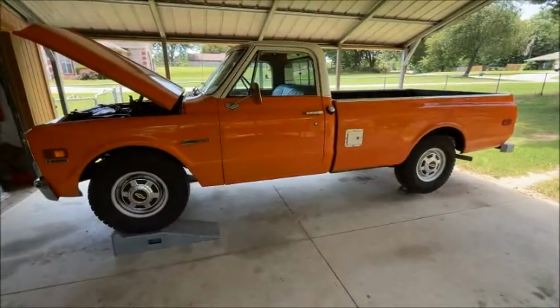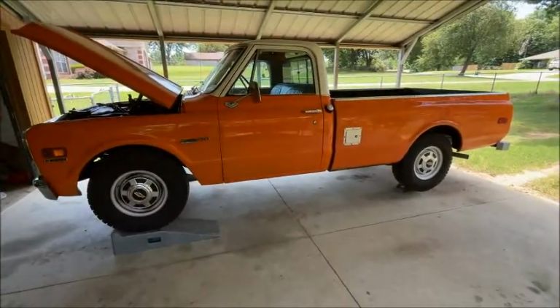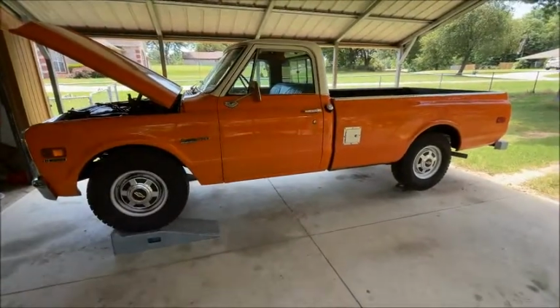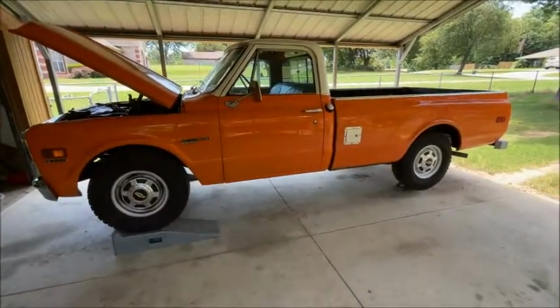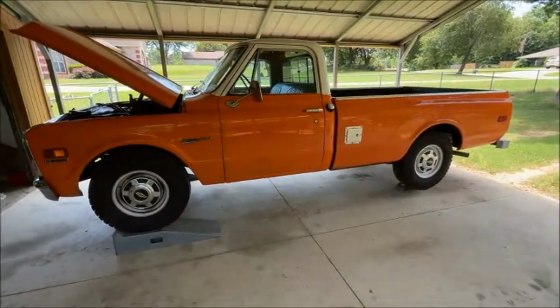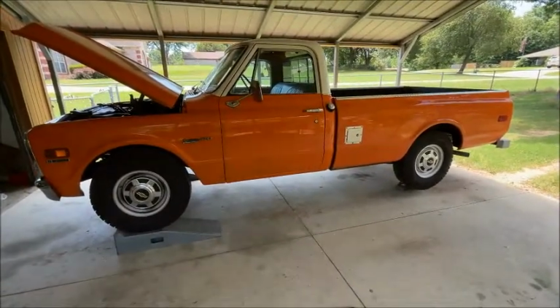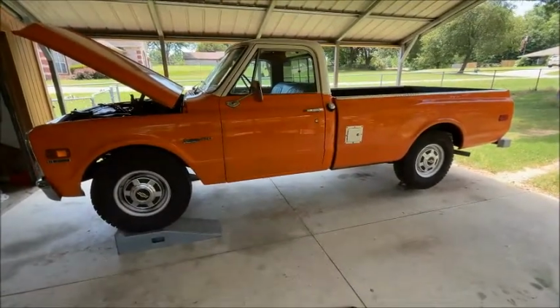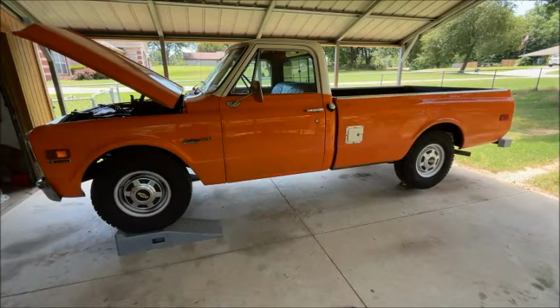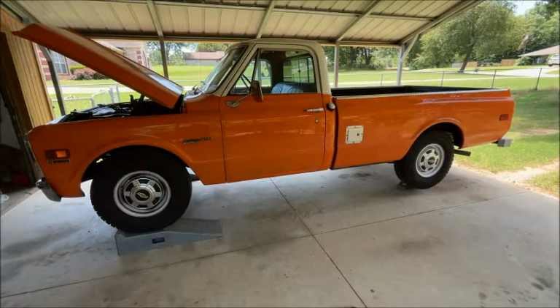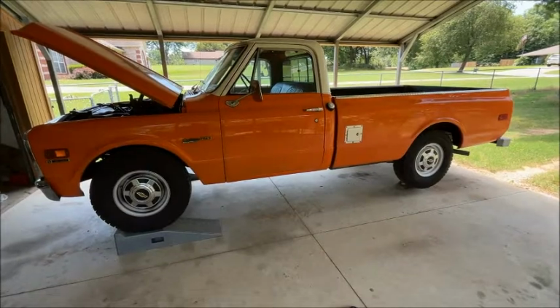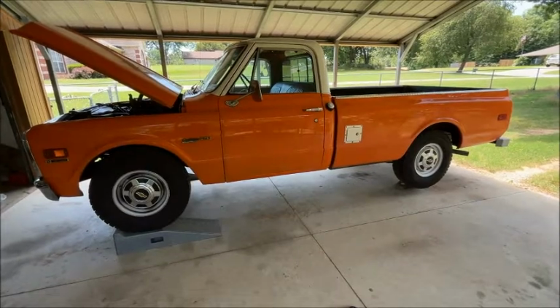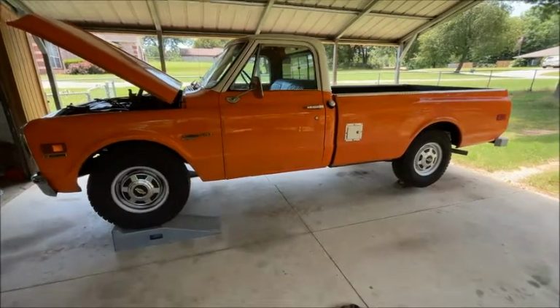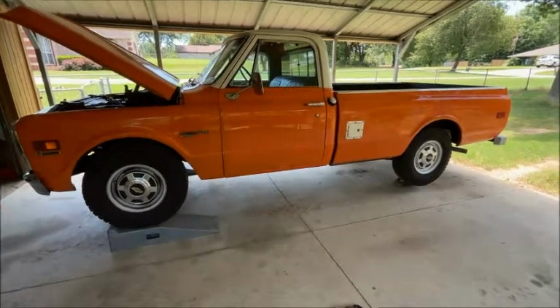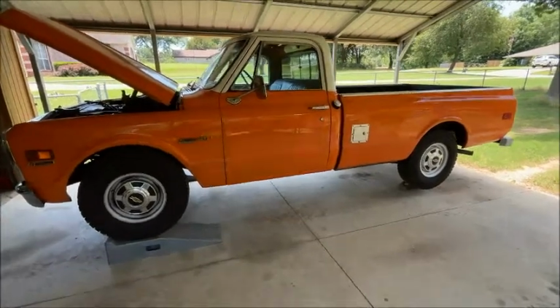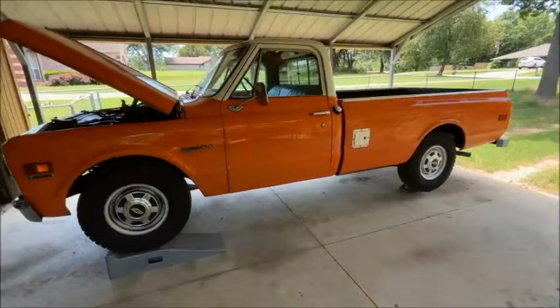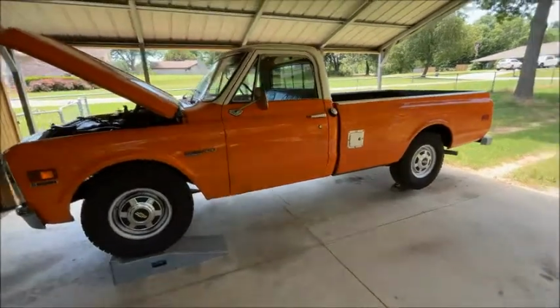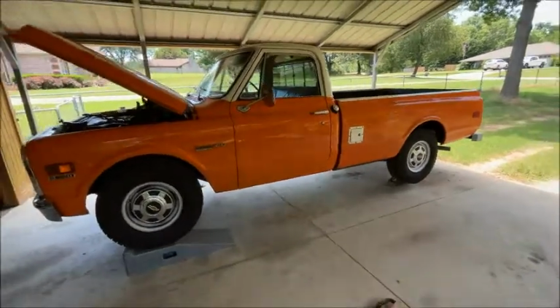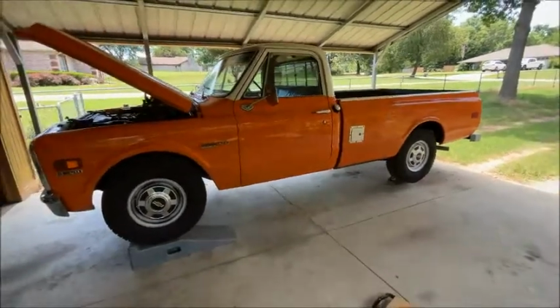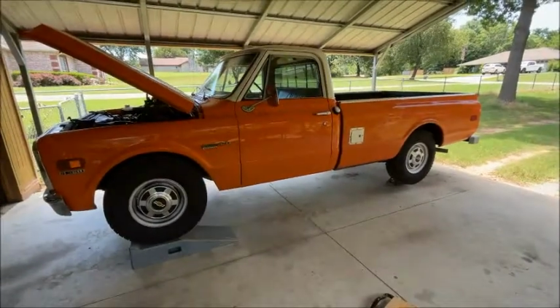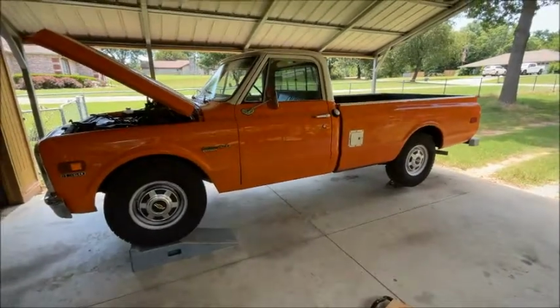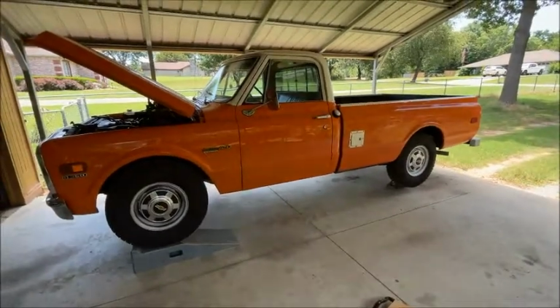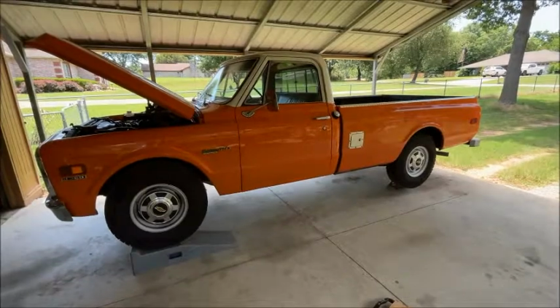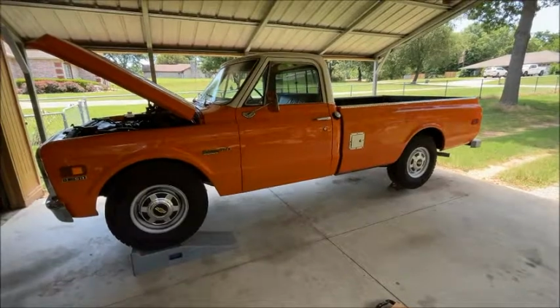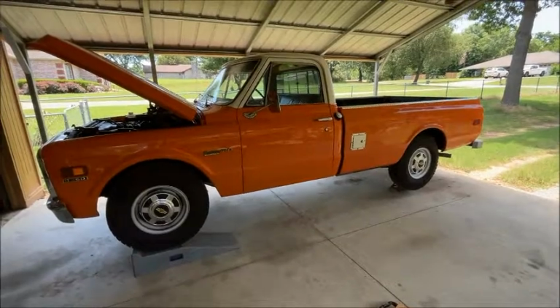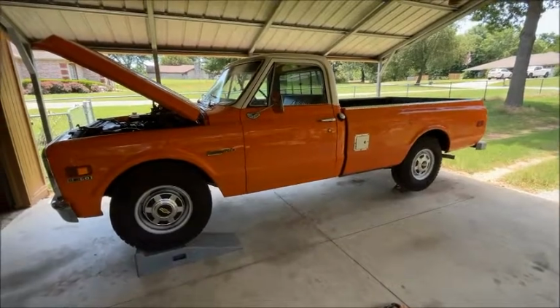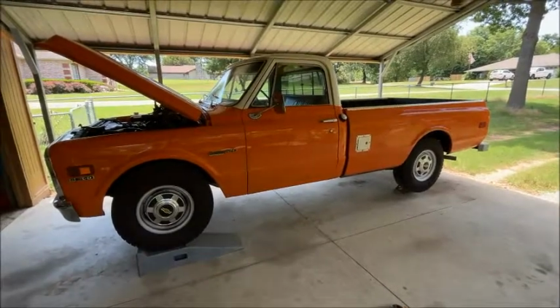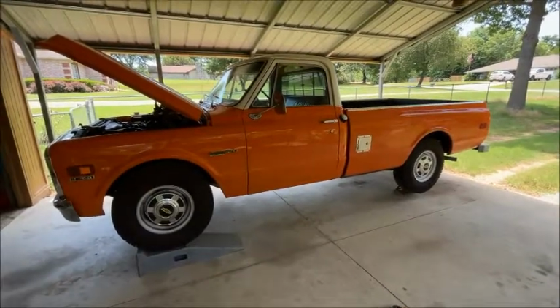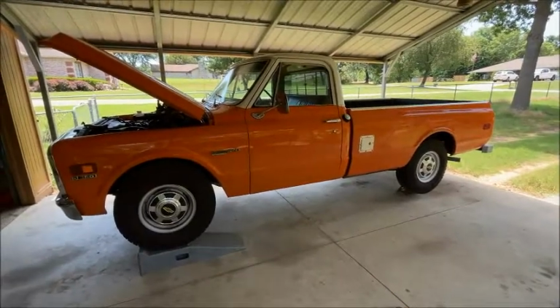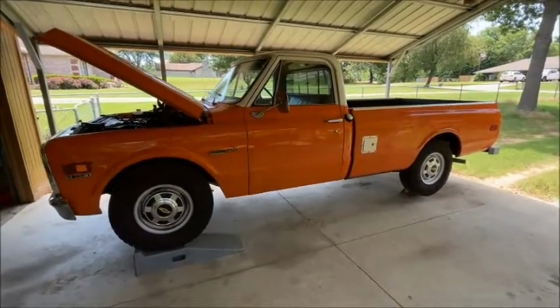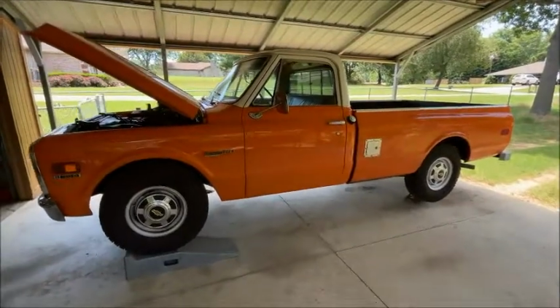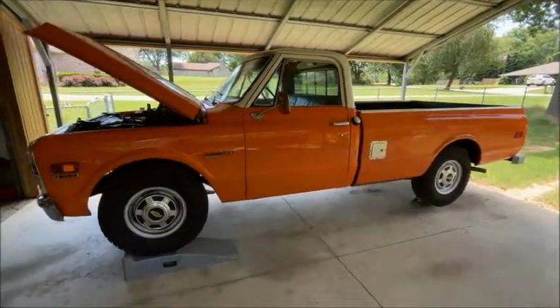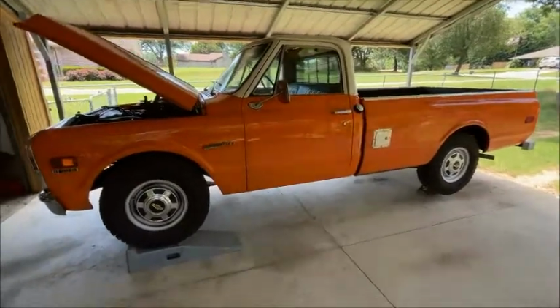The 4L80 goes in really easily and it's going to make that old truck scream down the road, get you better gas mileage, and make it more usable and enjoyable. Those are the cliff notes on how to install a 4L80 into your C10 or C20 pickup — I hope this helps some of you guys out. We'll talk to you later.